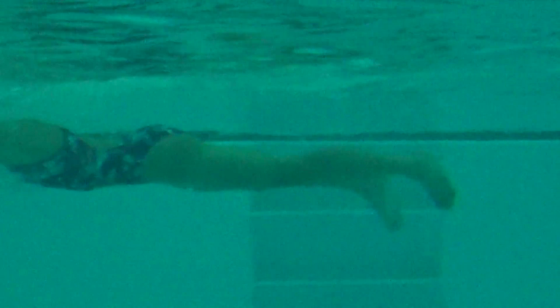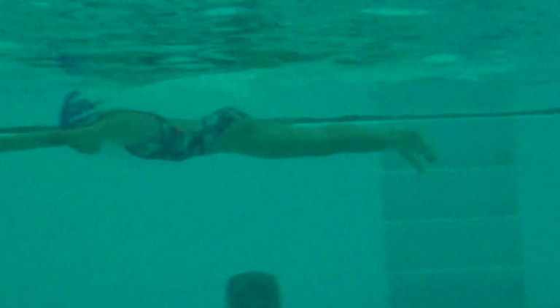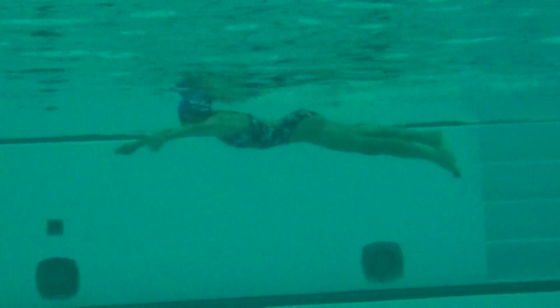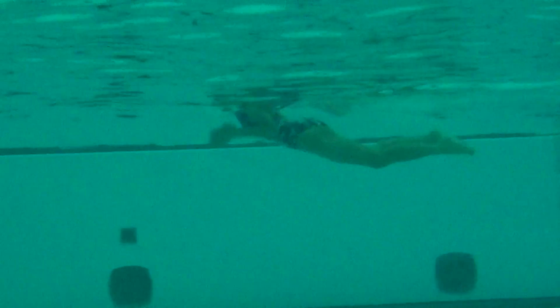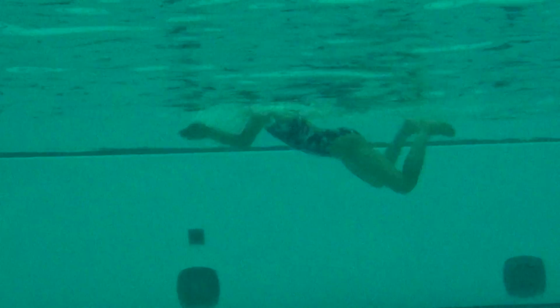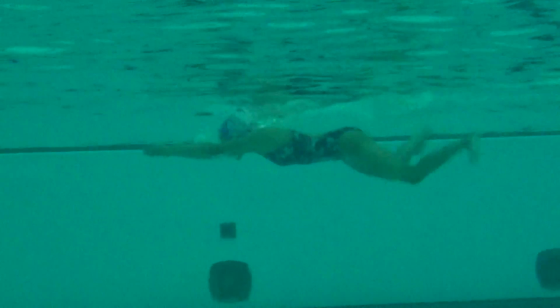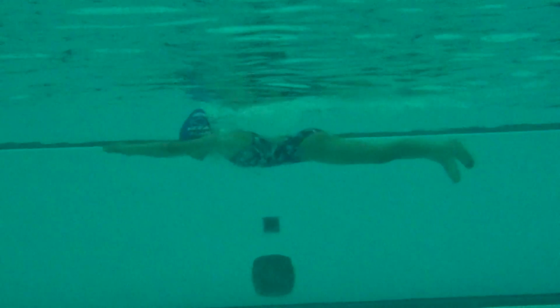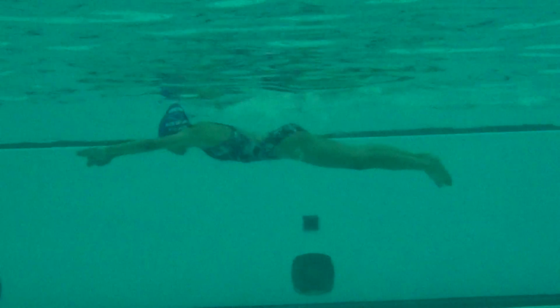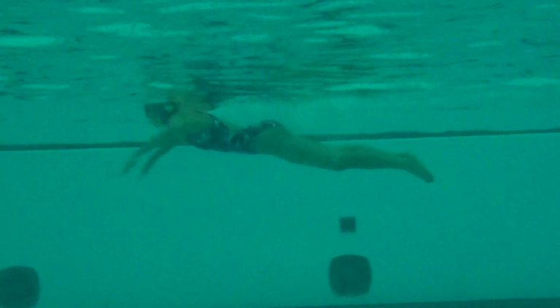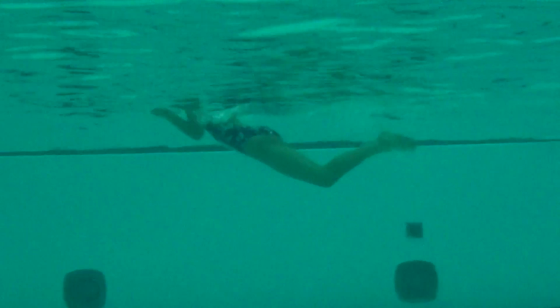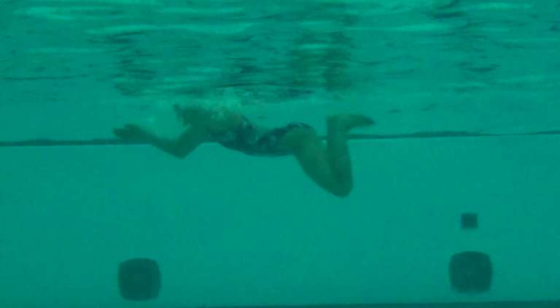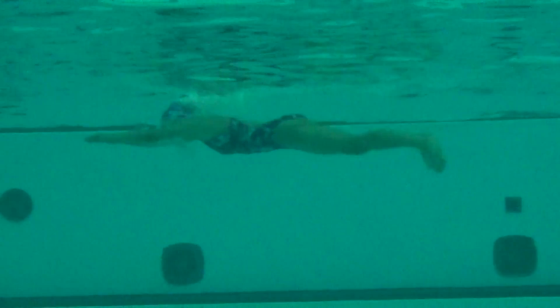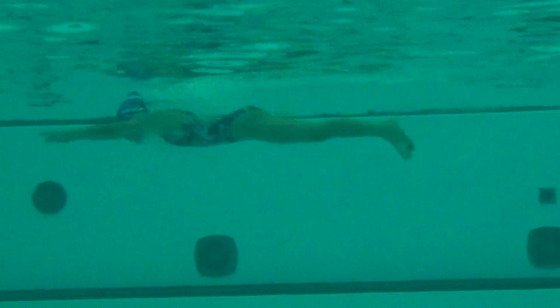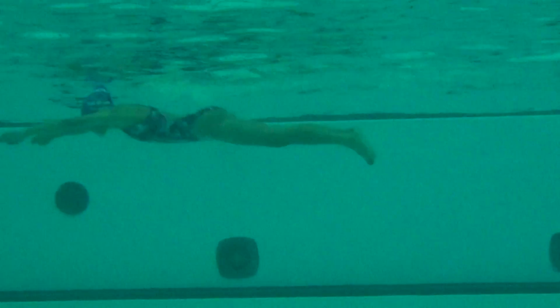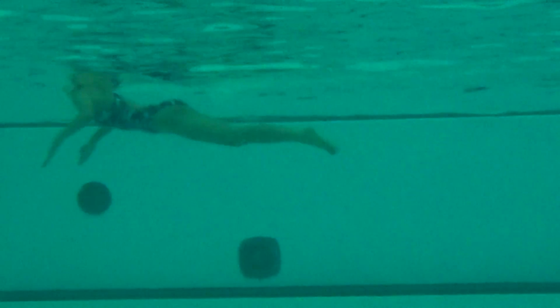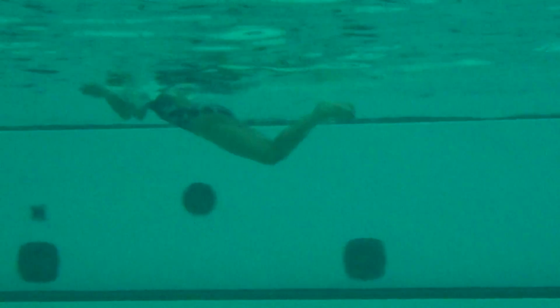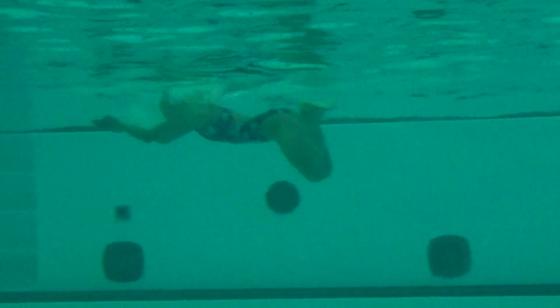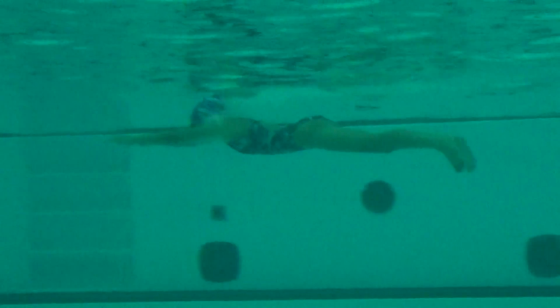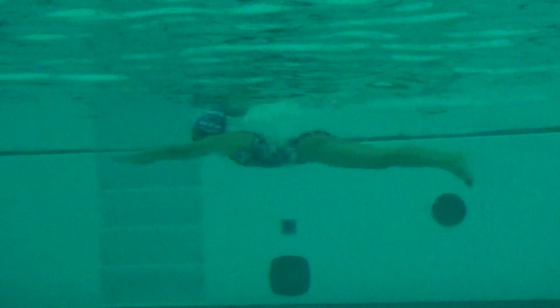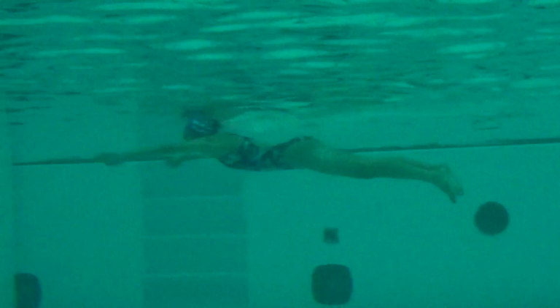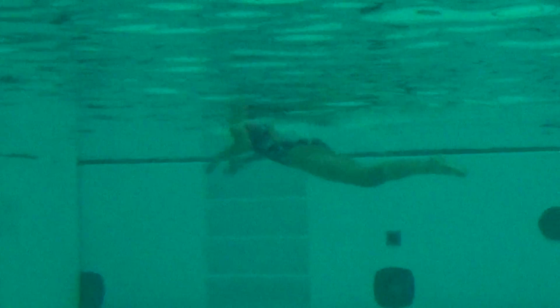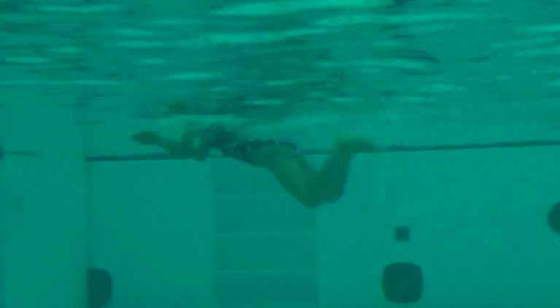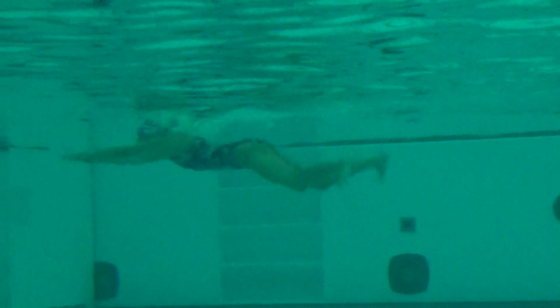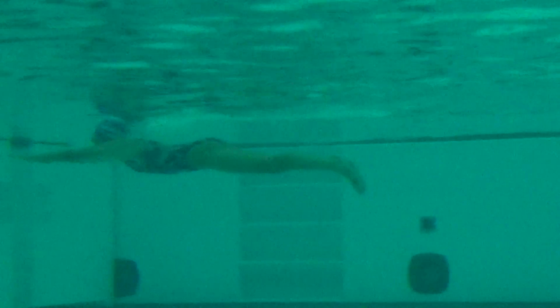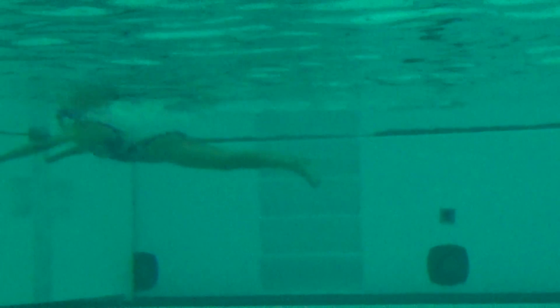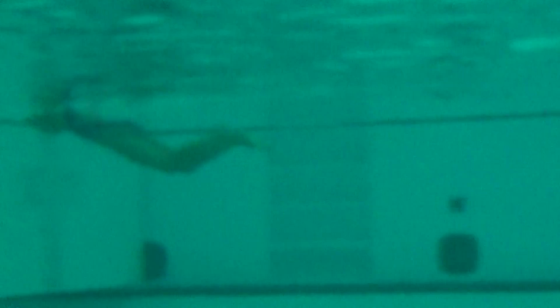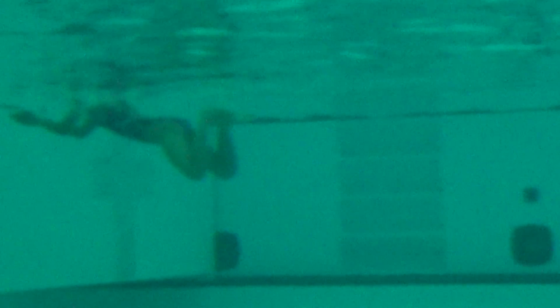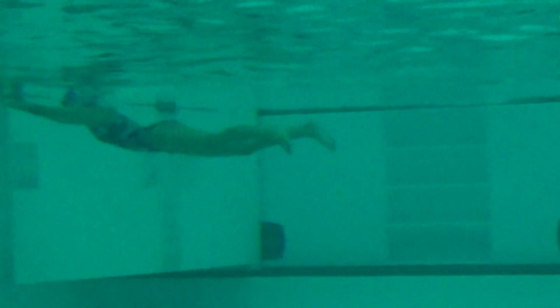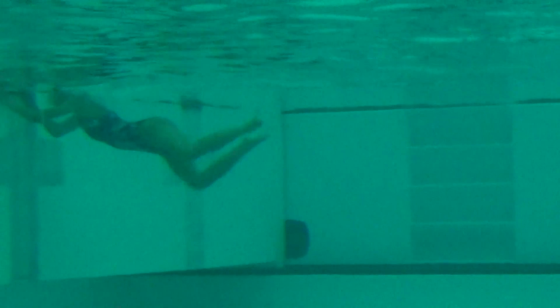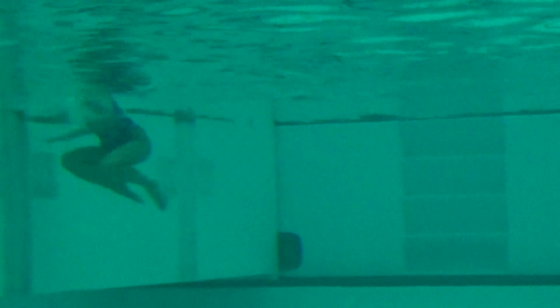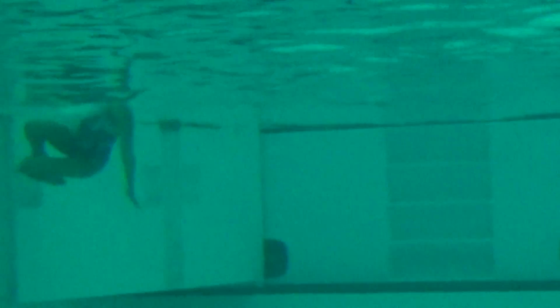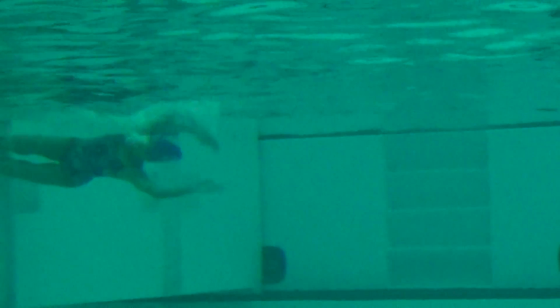Tighter, whiter — there we go. Nice long reach out in front. Getting the head position down — that is great. Could even get it a little more down. I know you're looking for the wall. There's the touch.